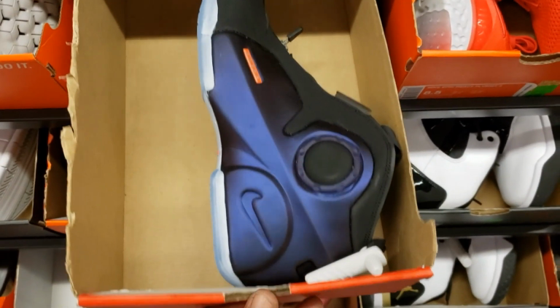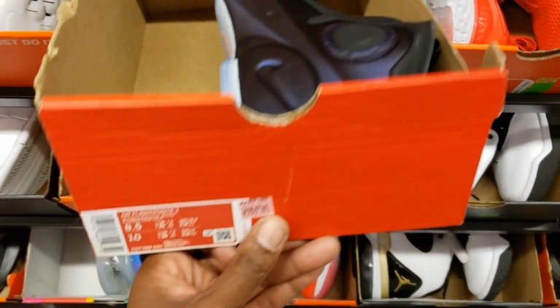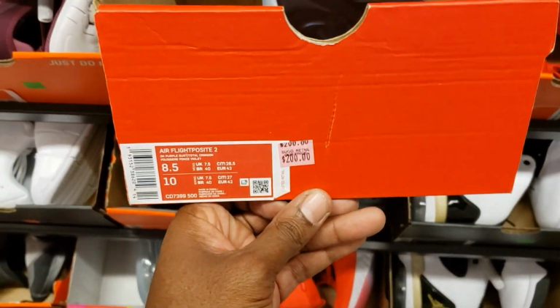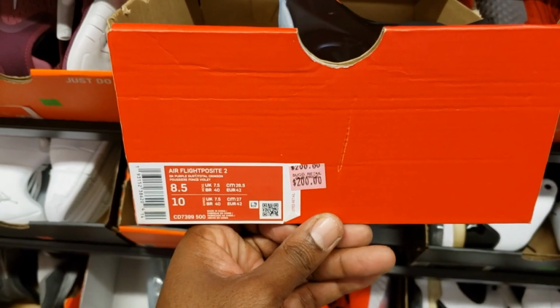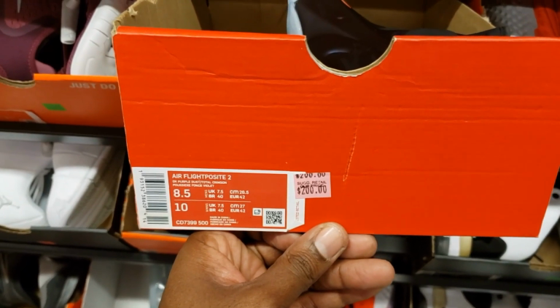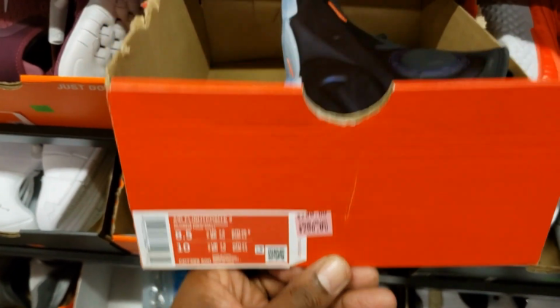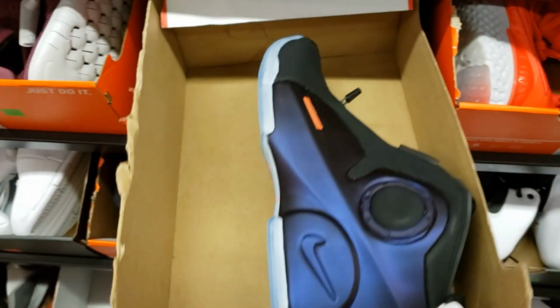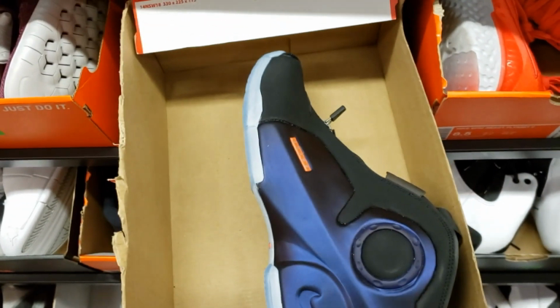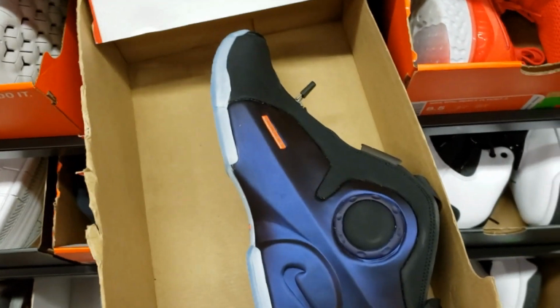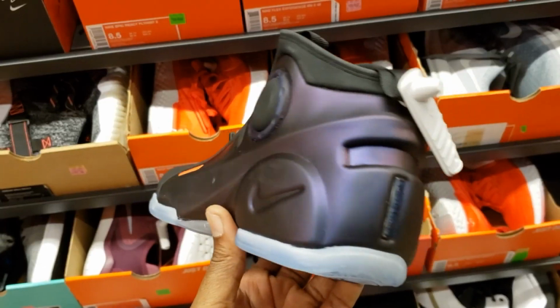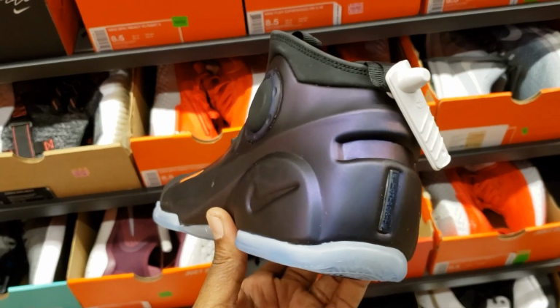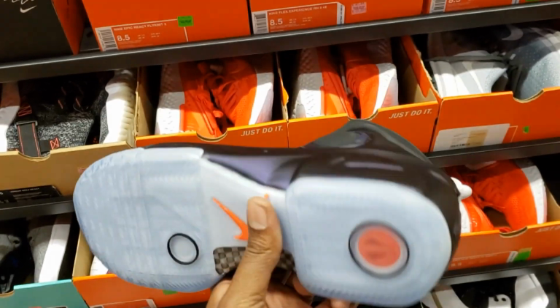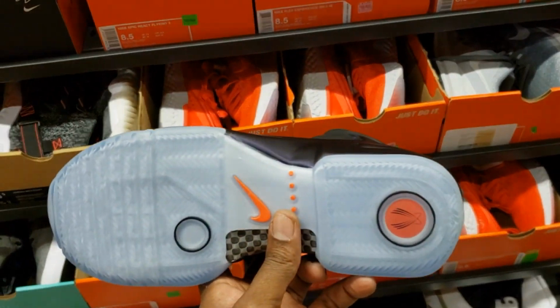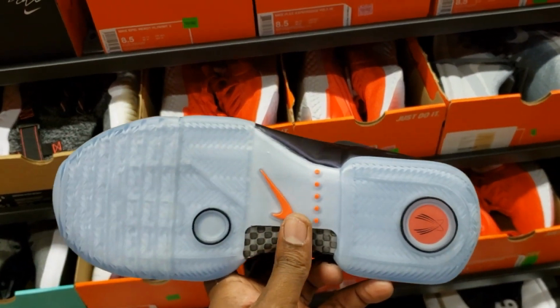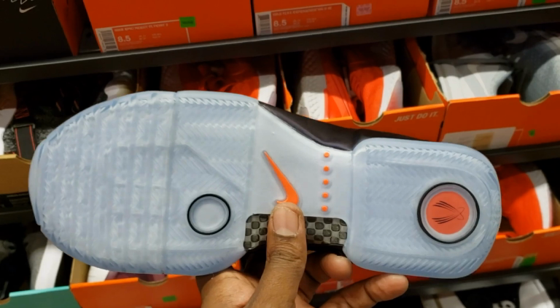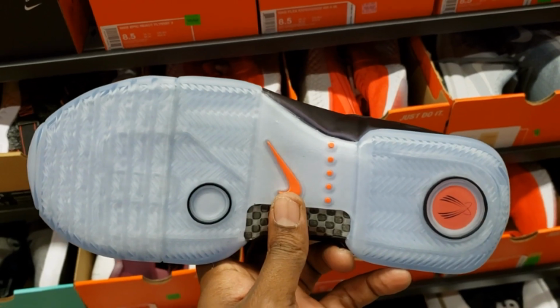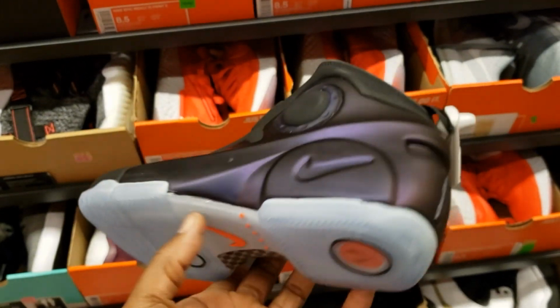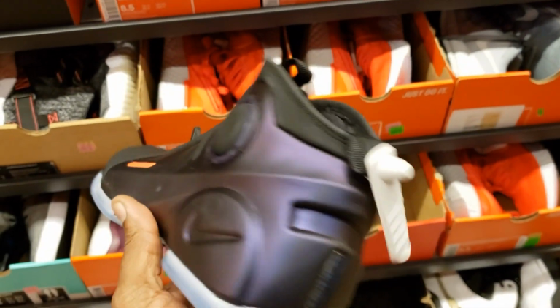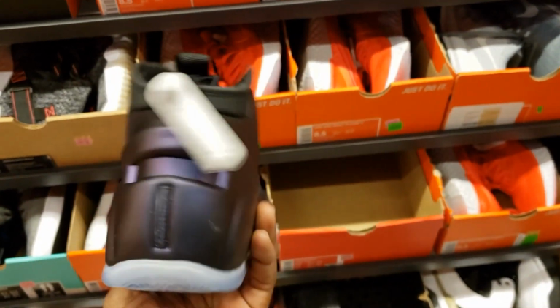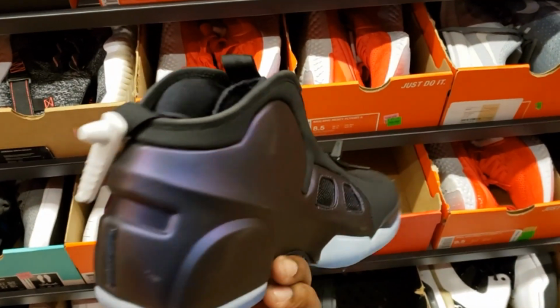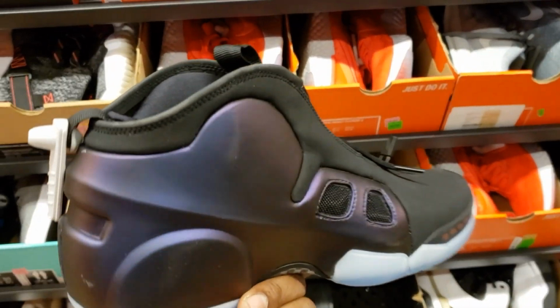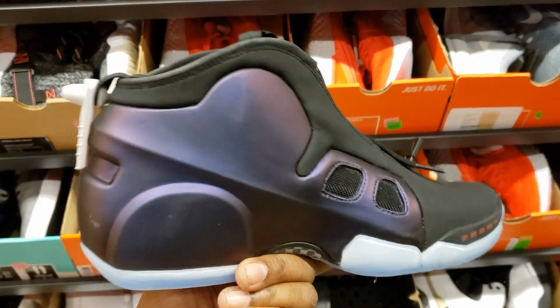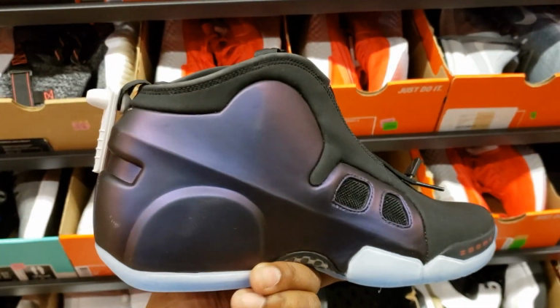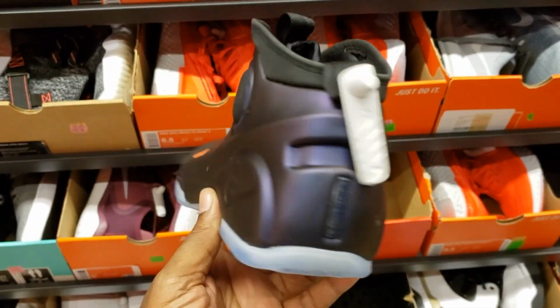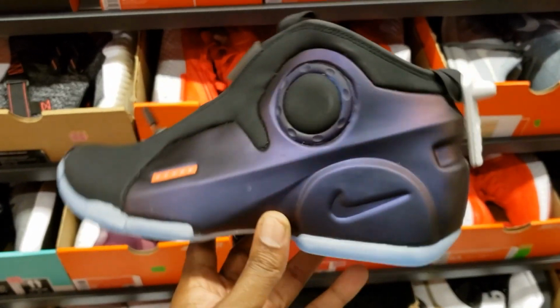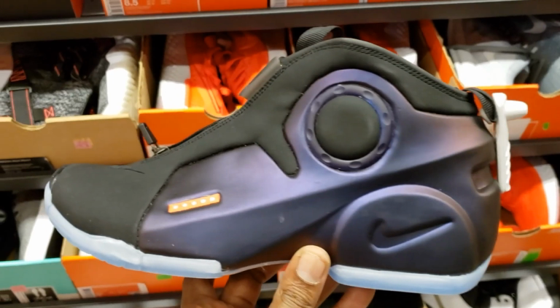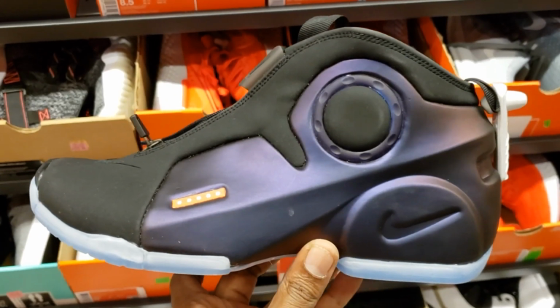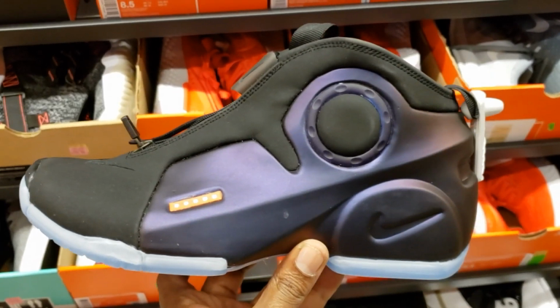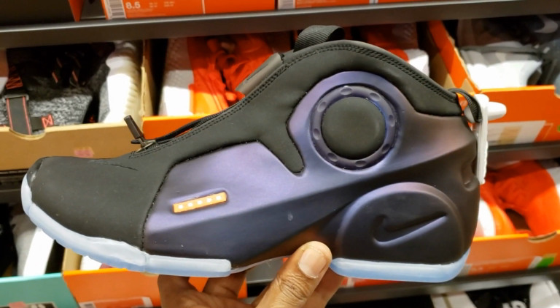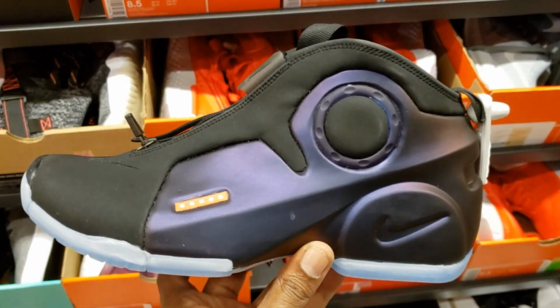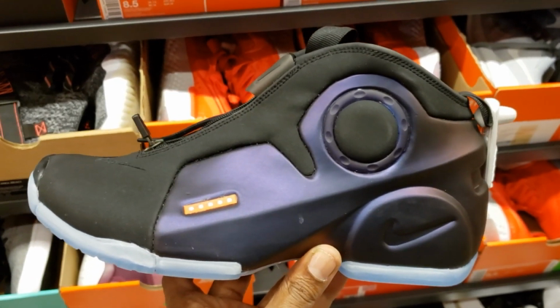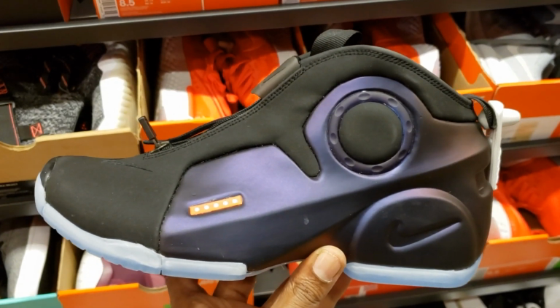Classic shoe right here — Air Flight Pilot. Two for $200. The color of it, the theme of it. If you're hooping them, let me know how they work for you on the court also. Shoe is not too bad. Eggplant colorway, if you ask me. Kind of like a phone pilot thing, you dig?